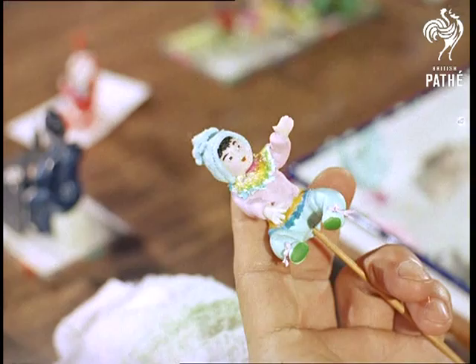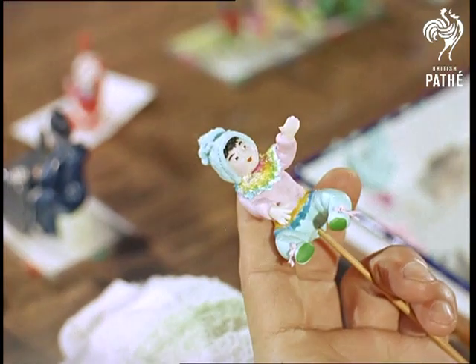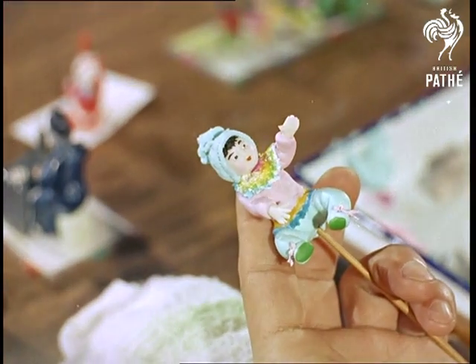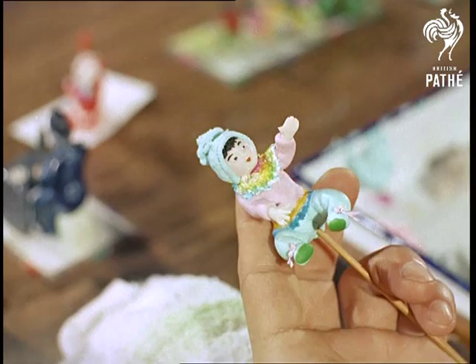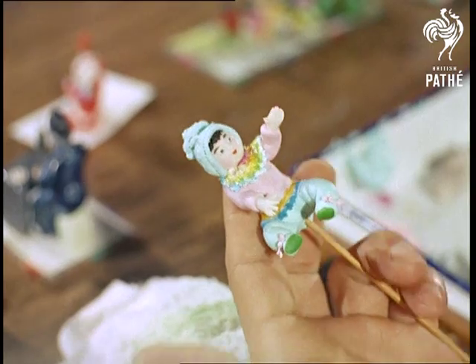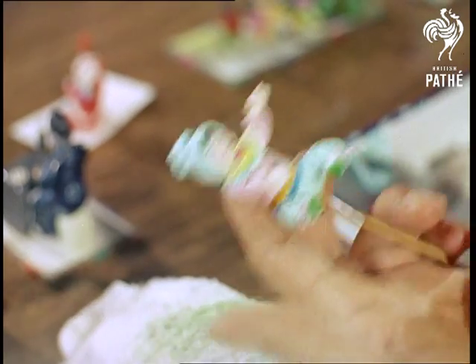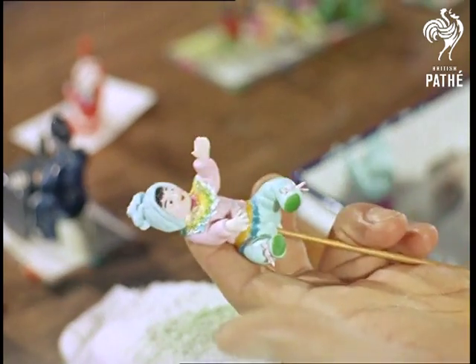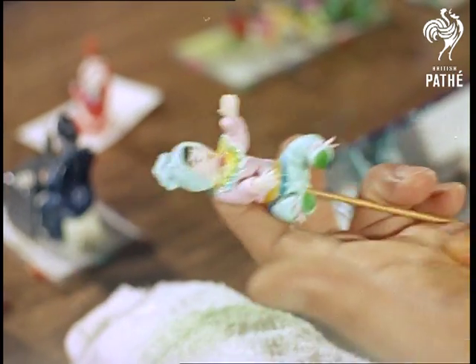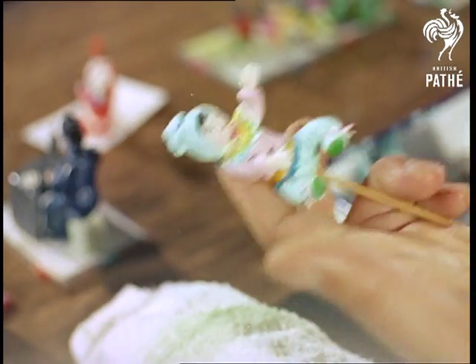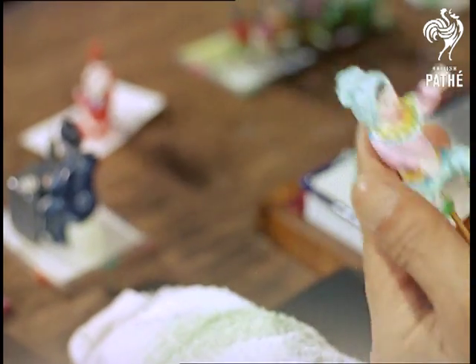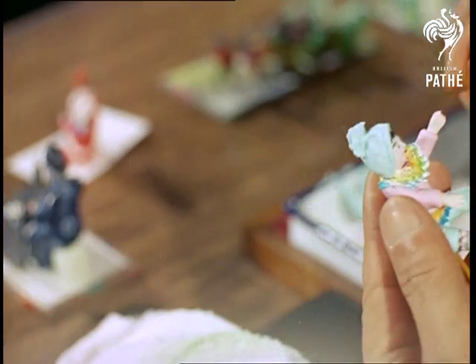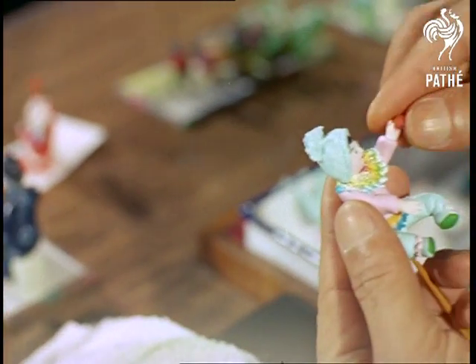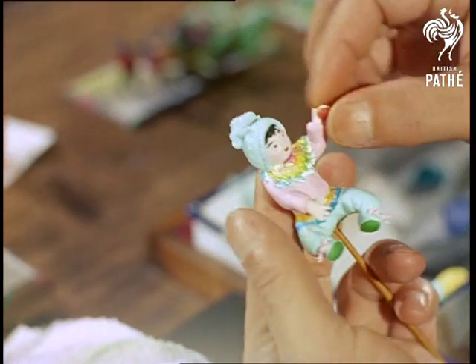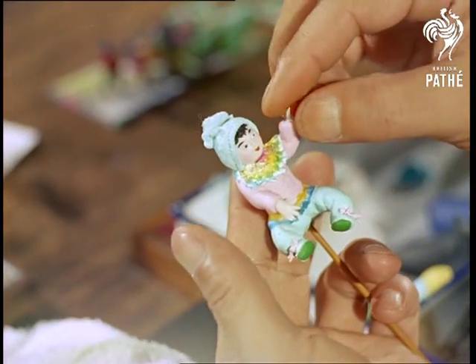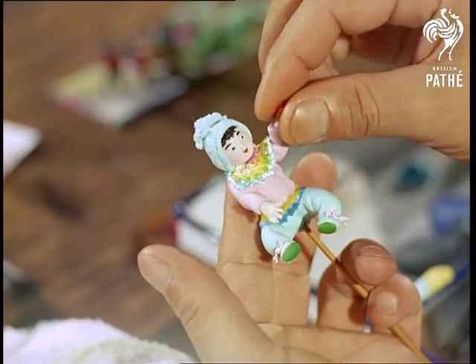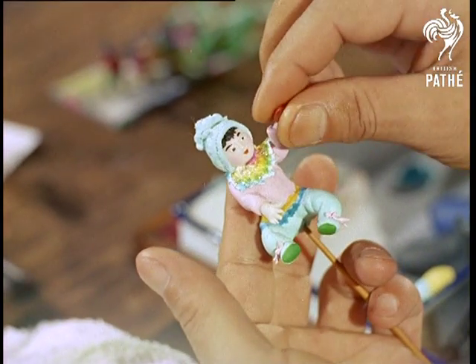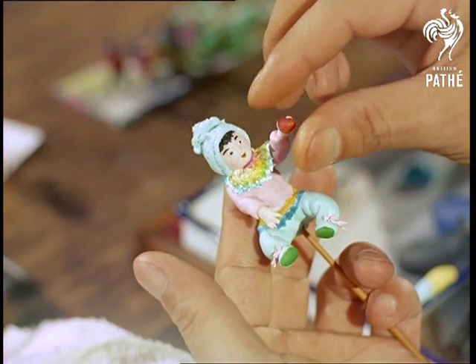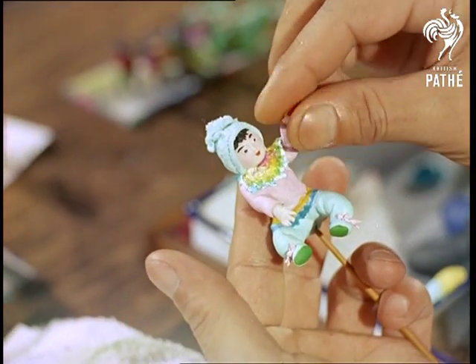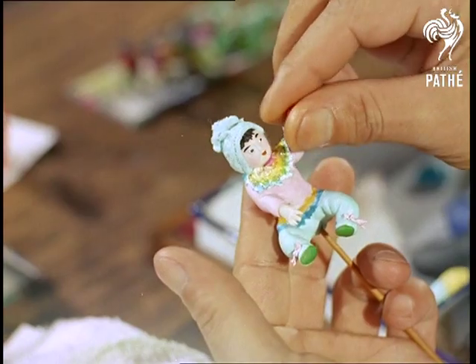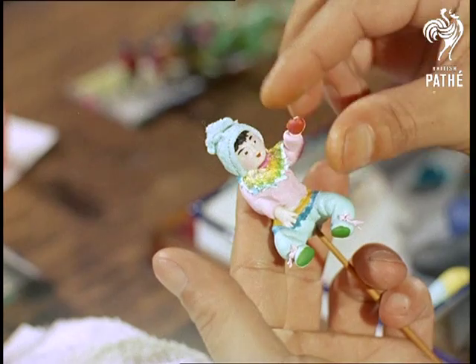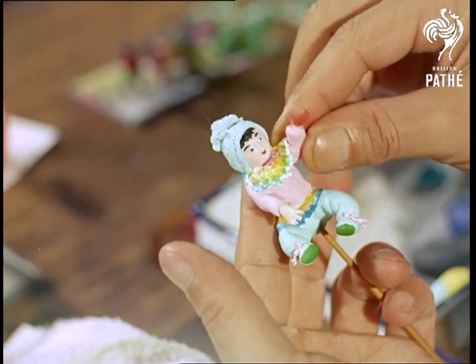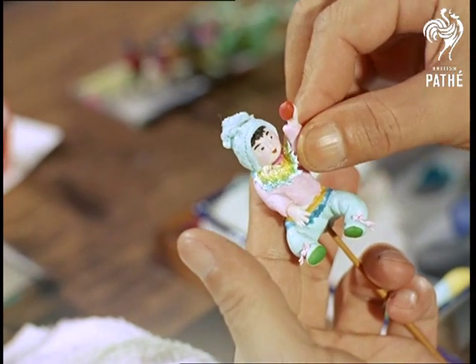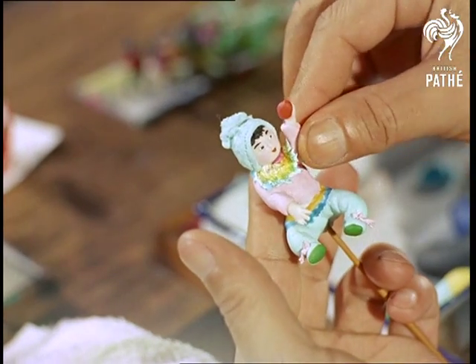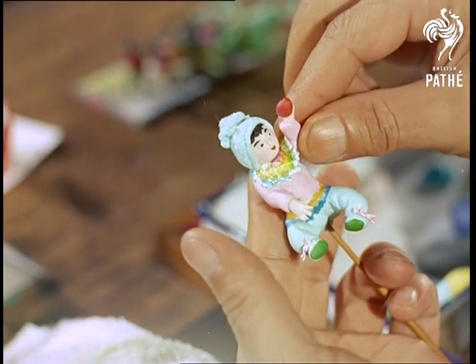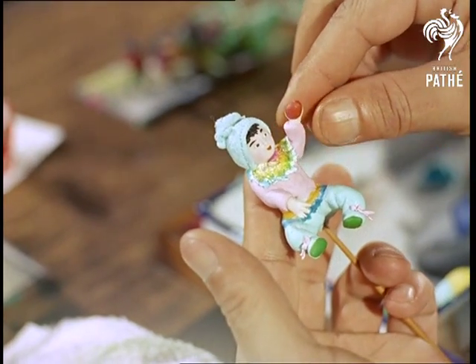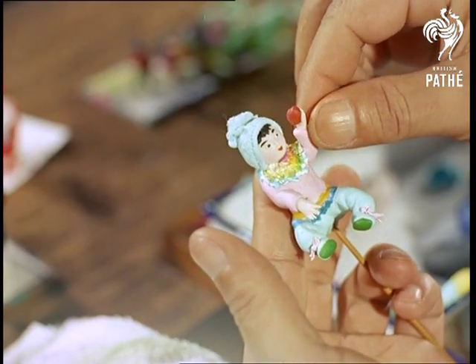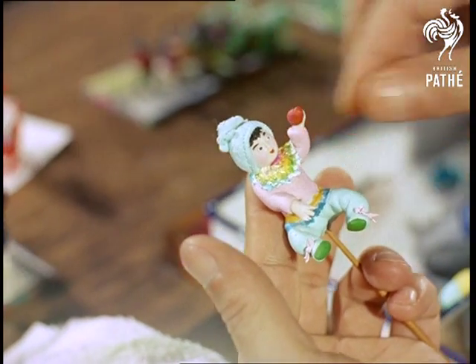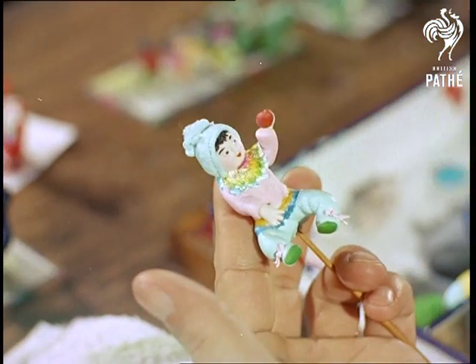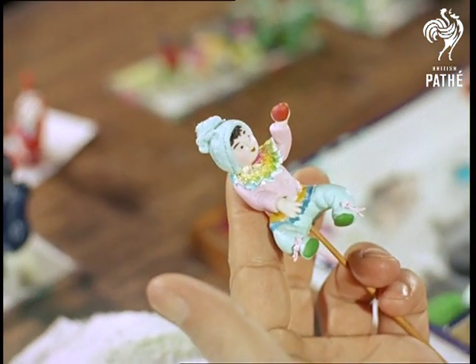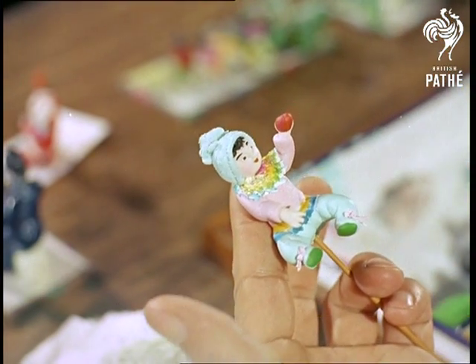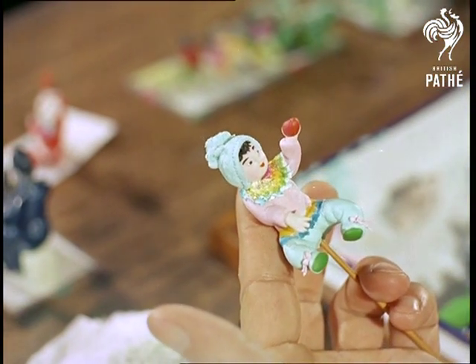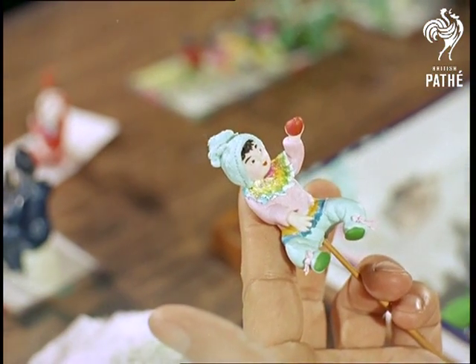Even in a country steeped in the traditions of craftsmen in silk, pottery, and ivory and jade carving, it seems strange that dough modeling should be little known. Yet to many Europeans it is something completely new.